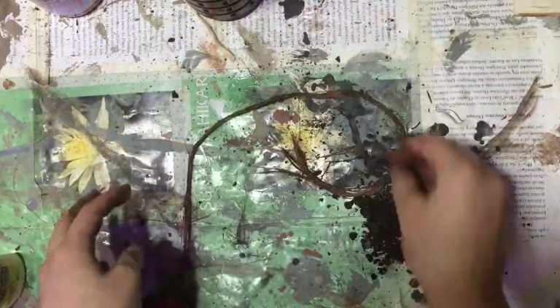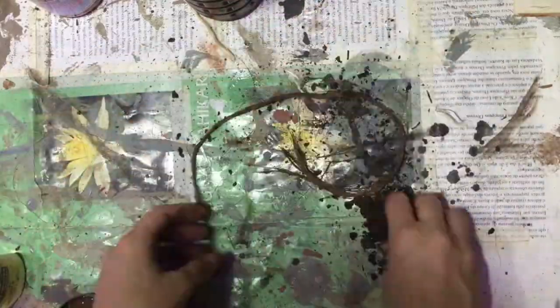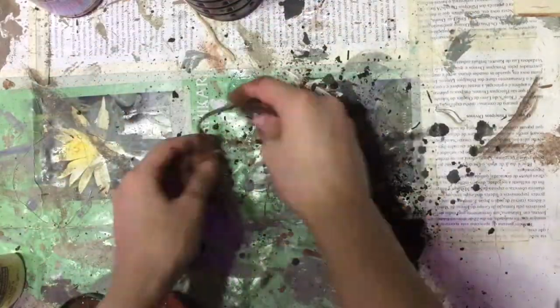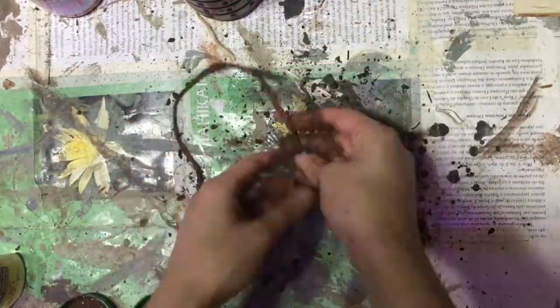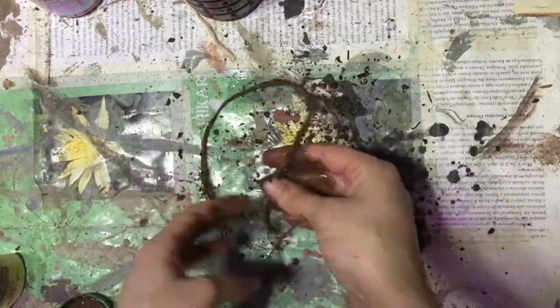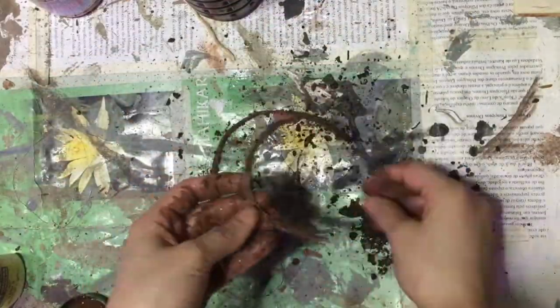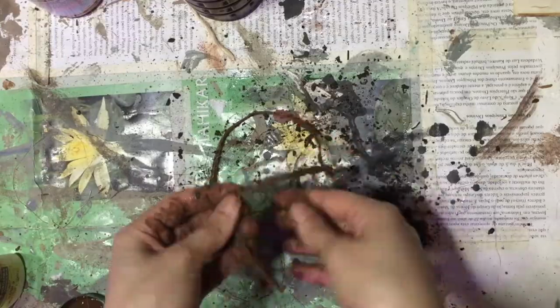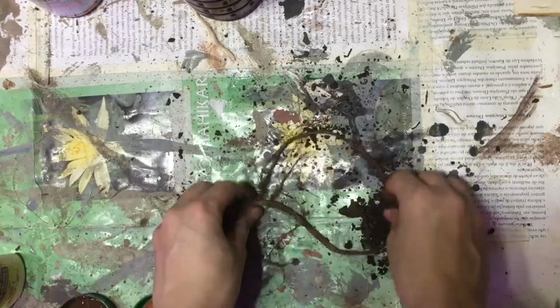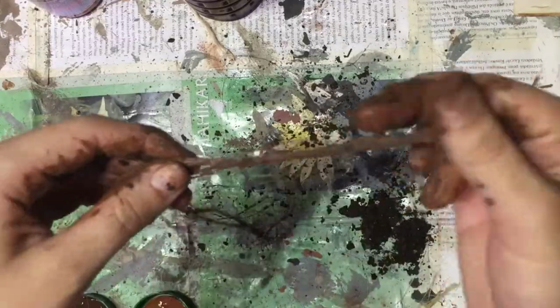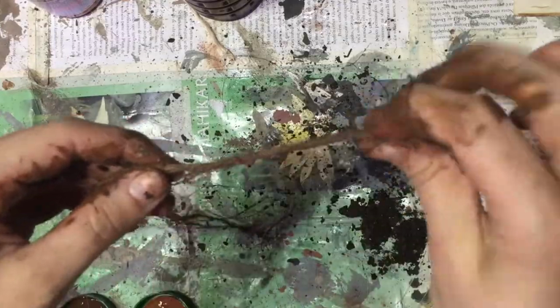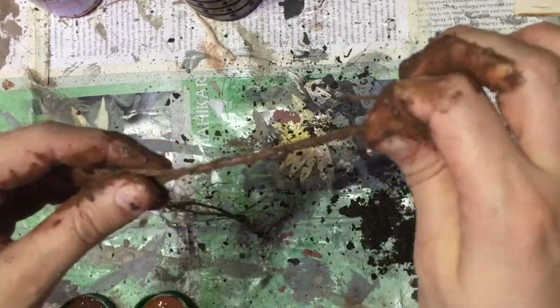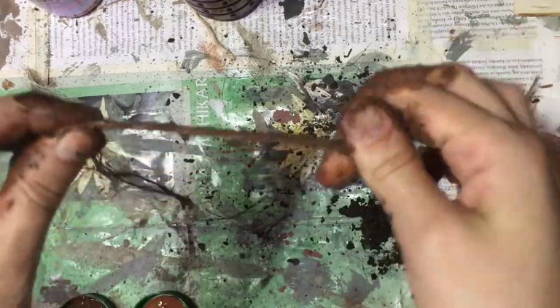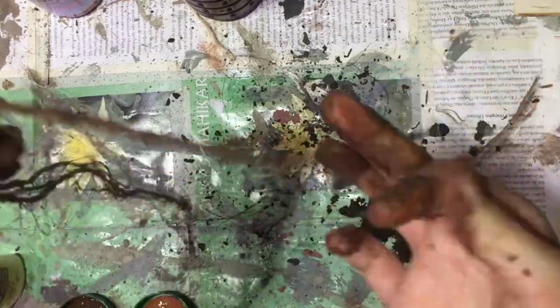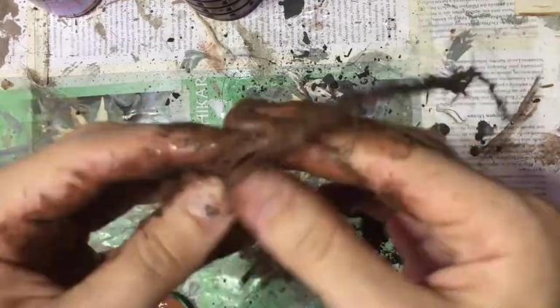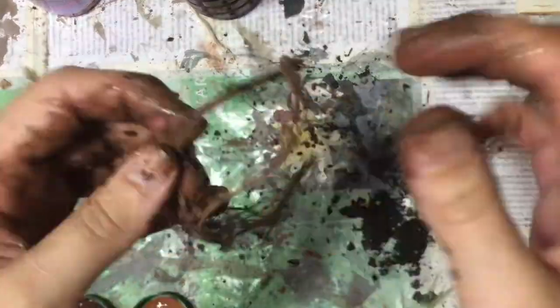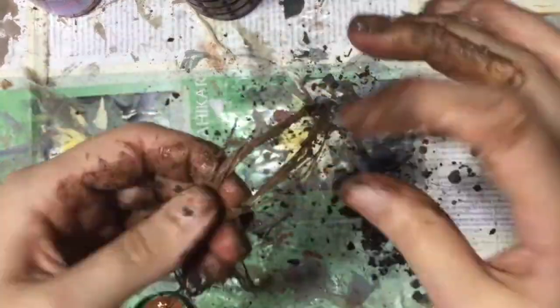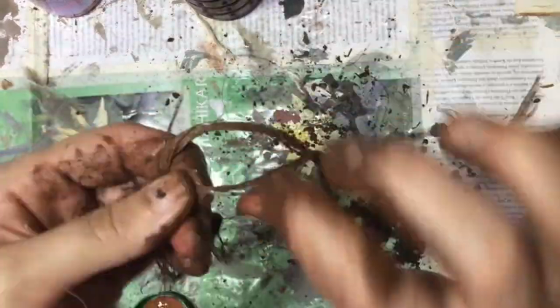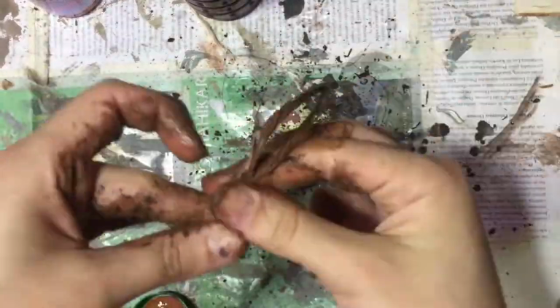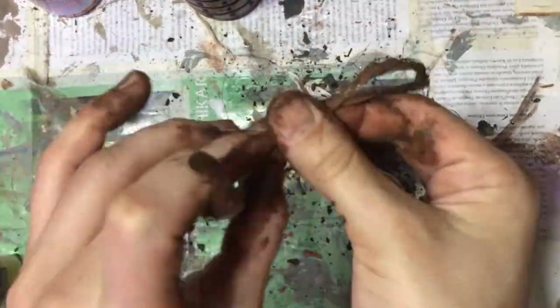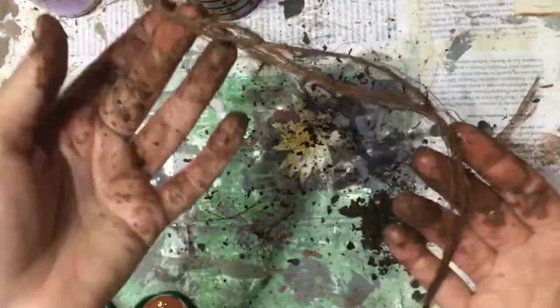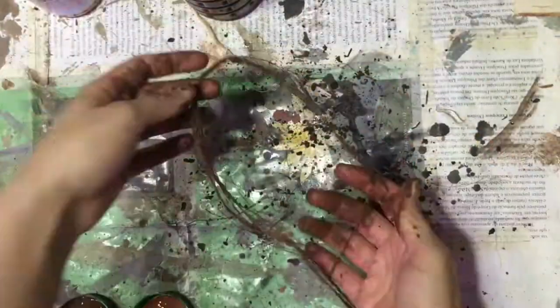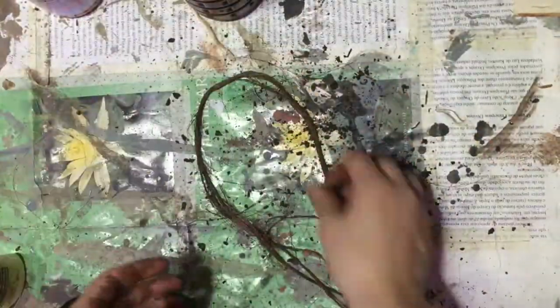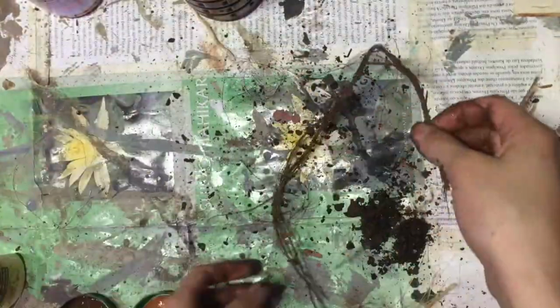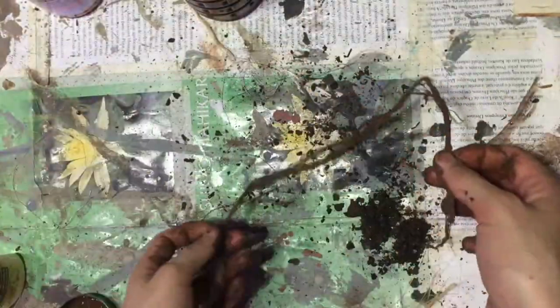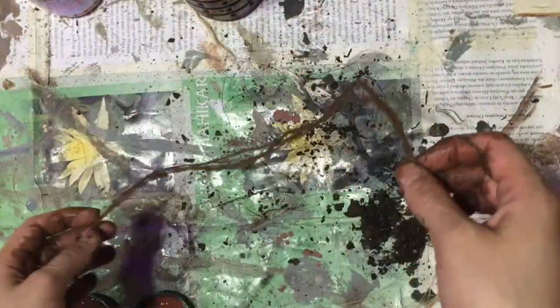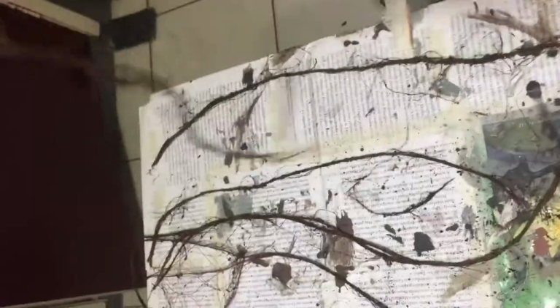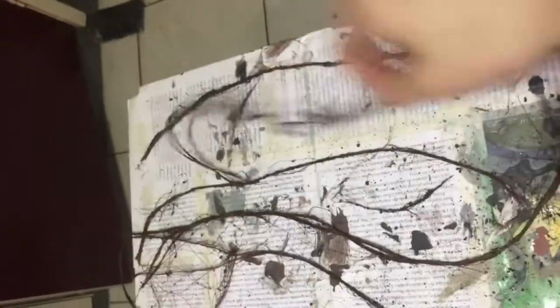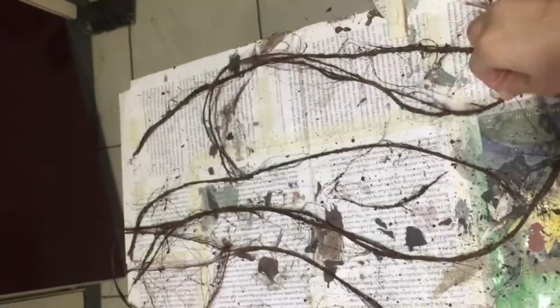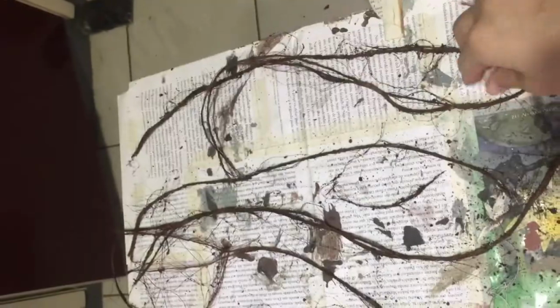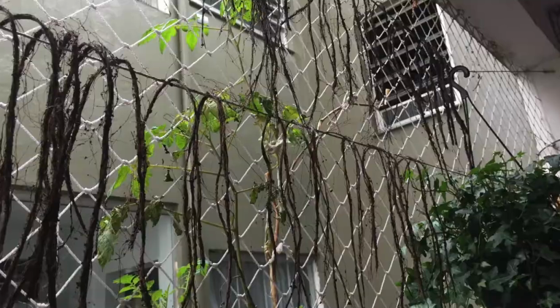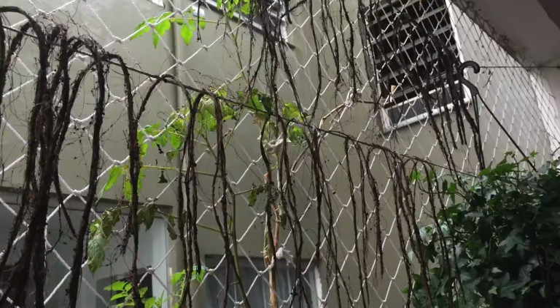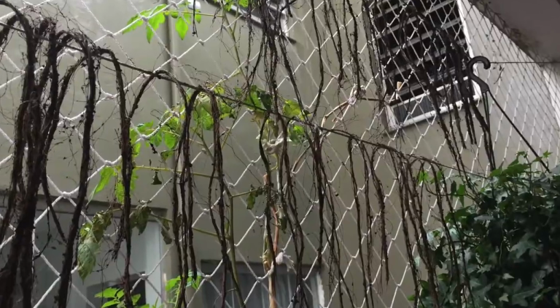Dirty your rope to make it even more natural. Now you just need to give shape to your roots by twisting very randomly. Leave it to dry somewhere and you're done.